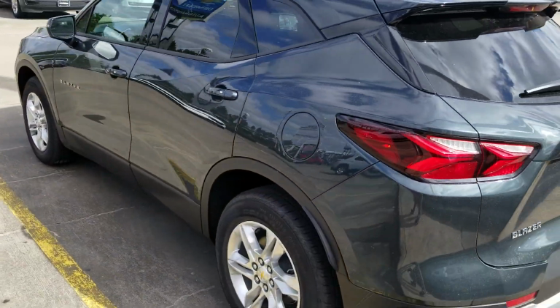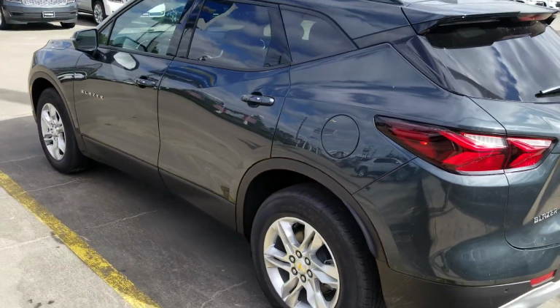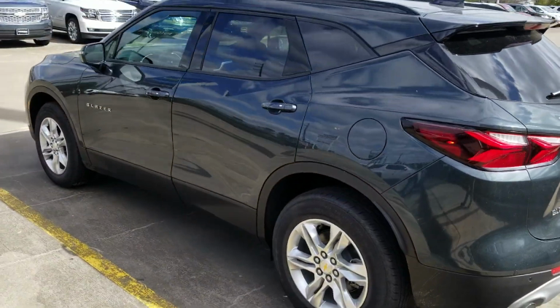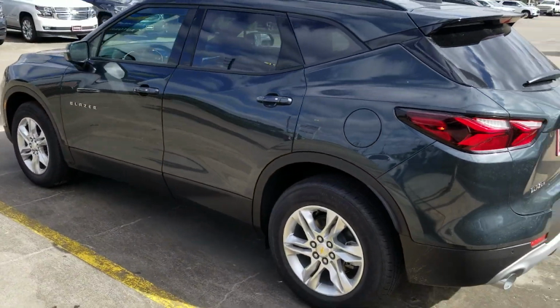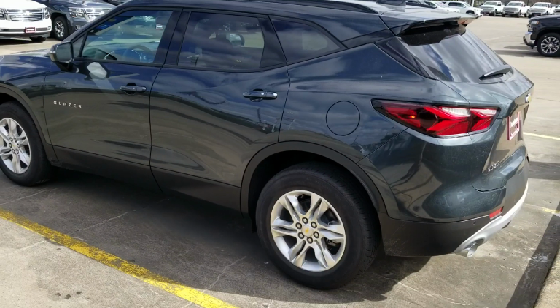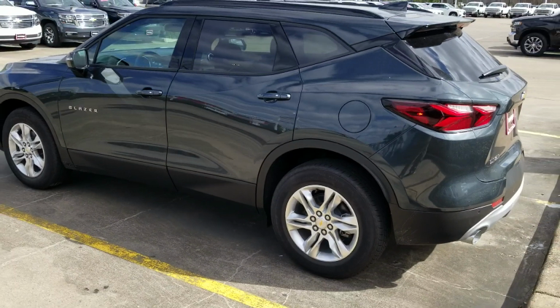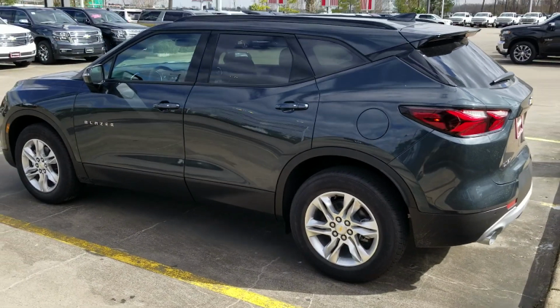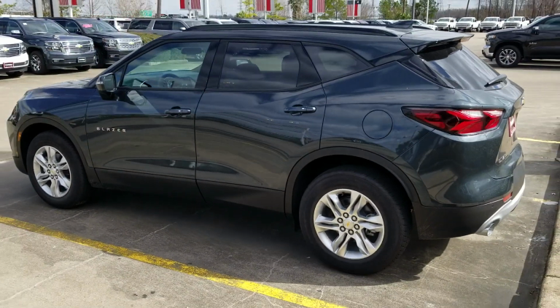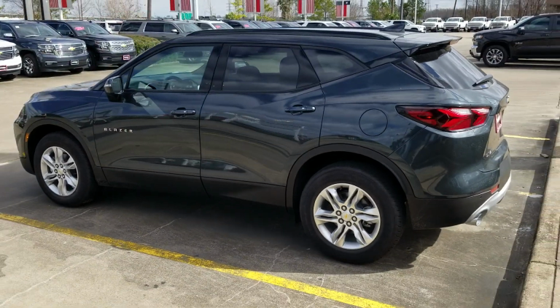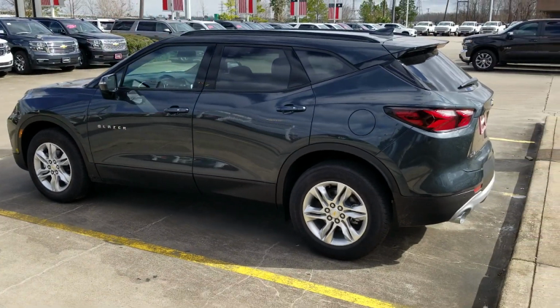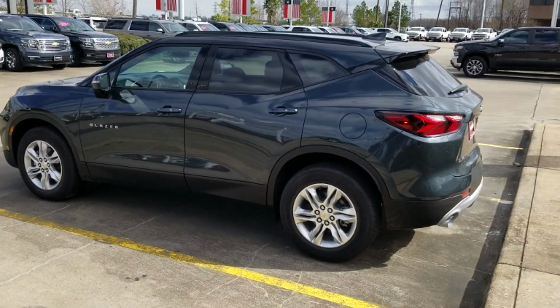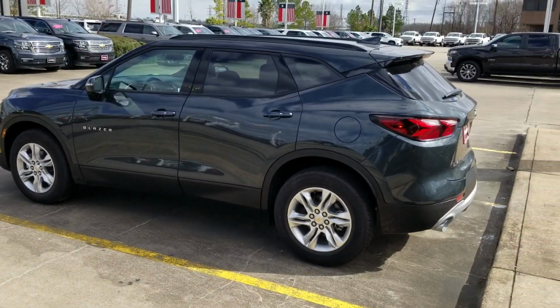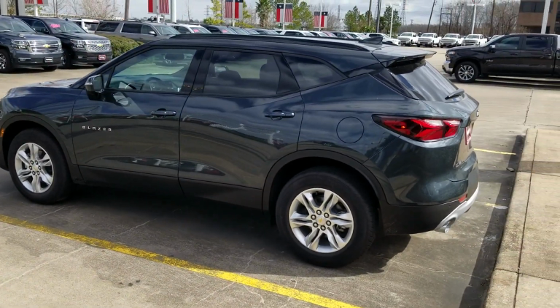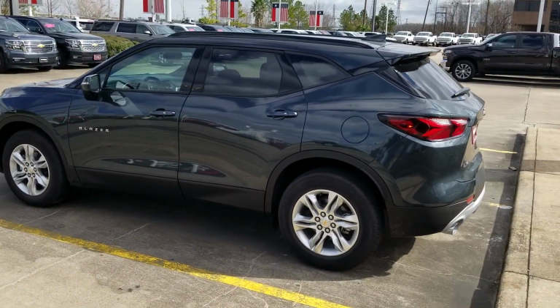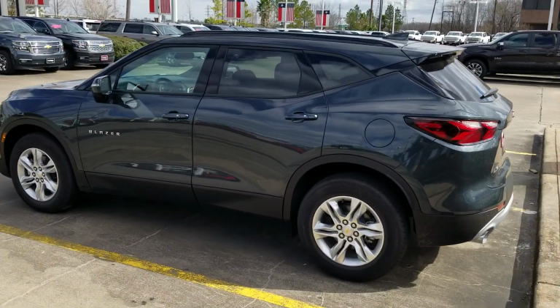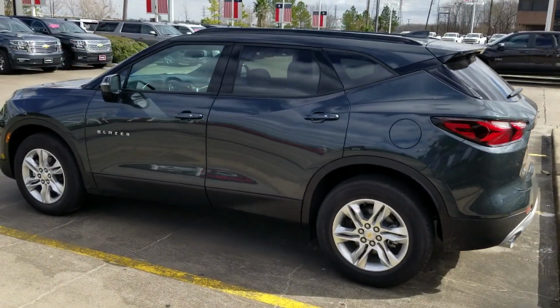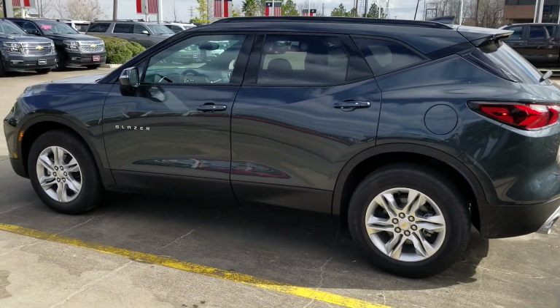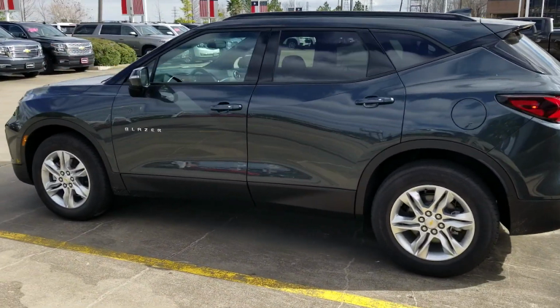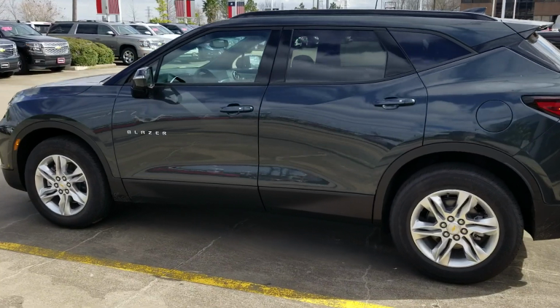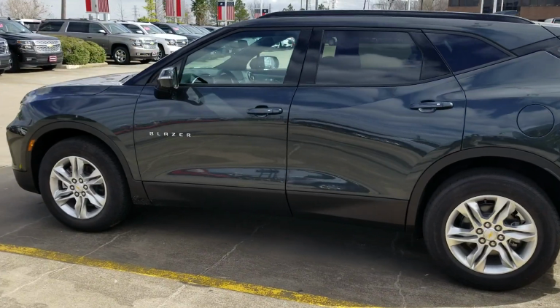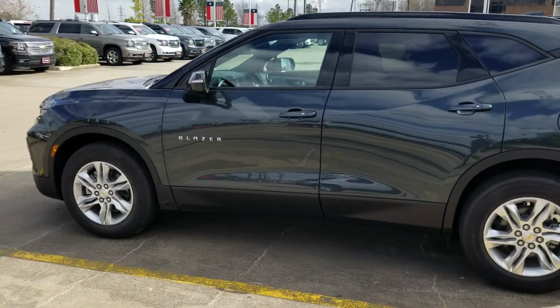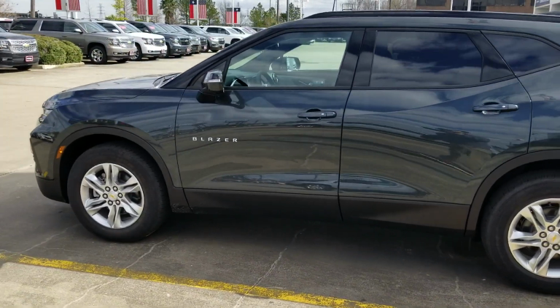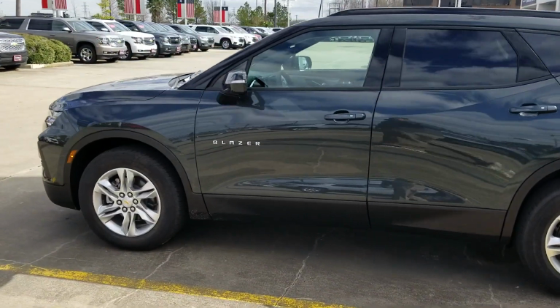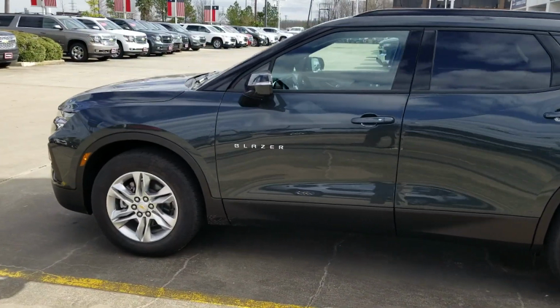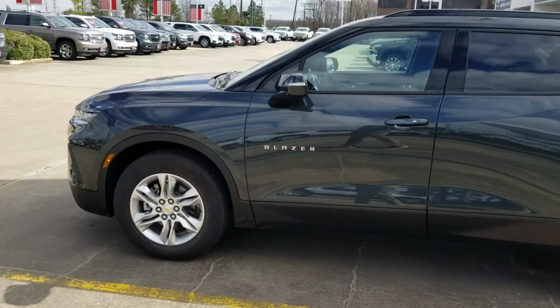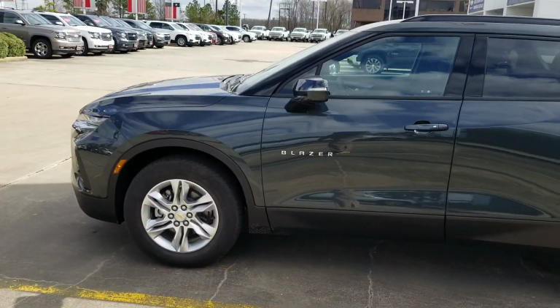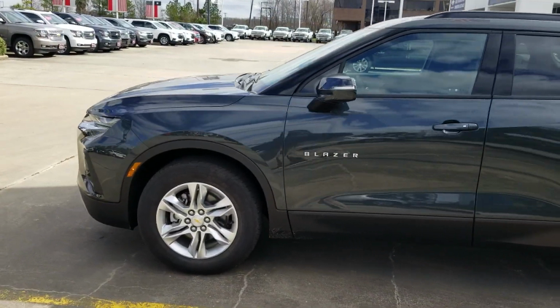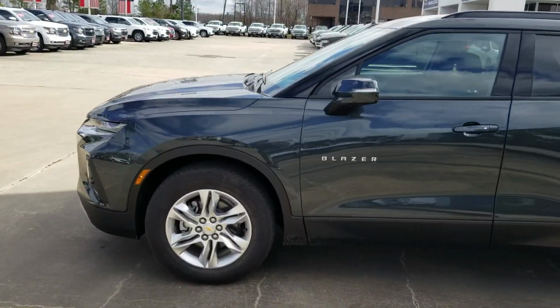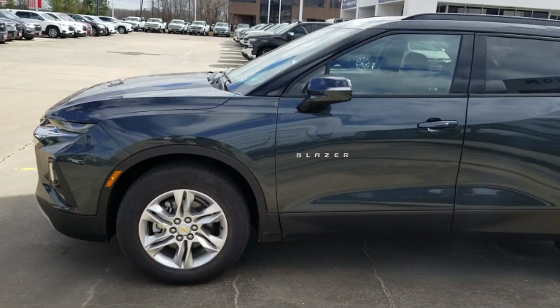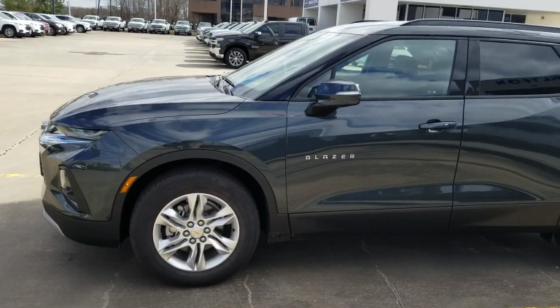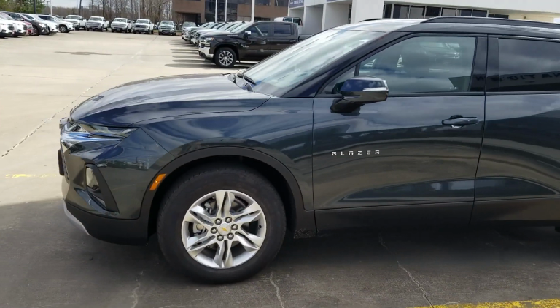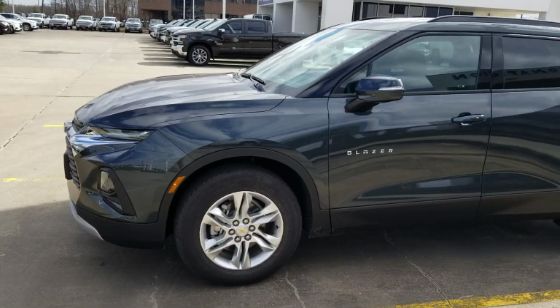This one's the V6, so it's the 3.6 liter. It's a really cool ride.